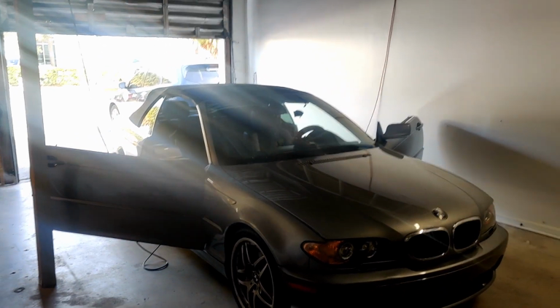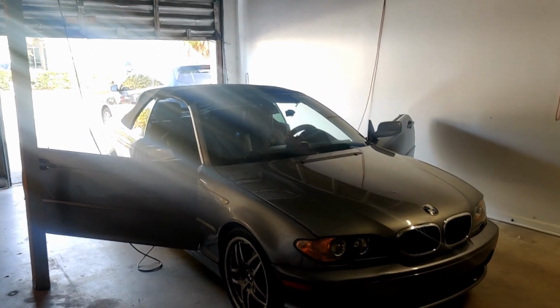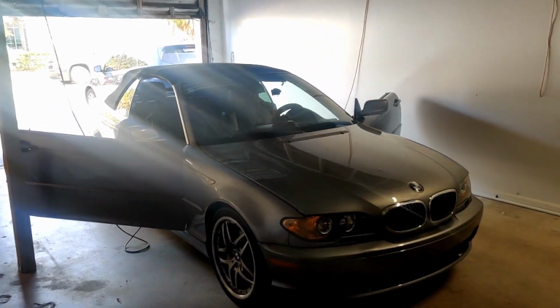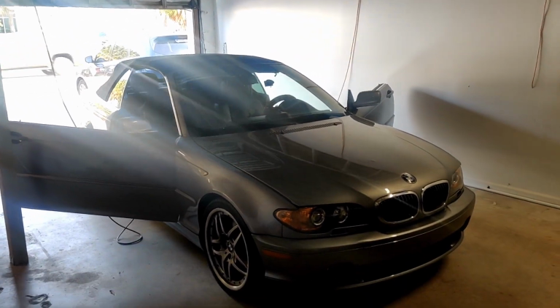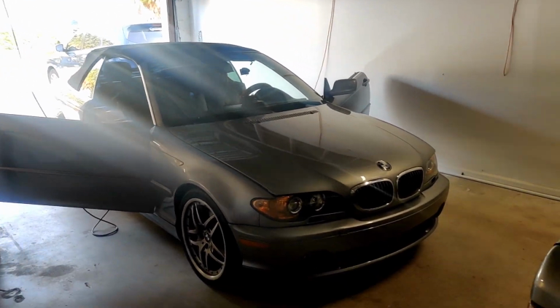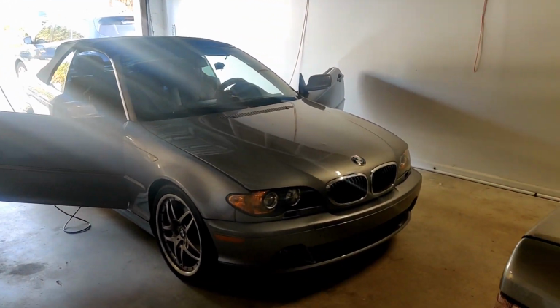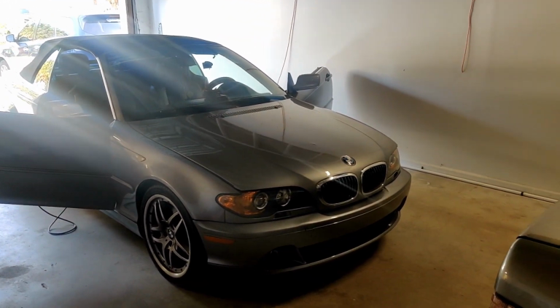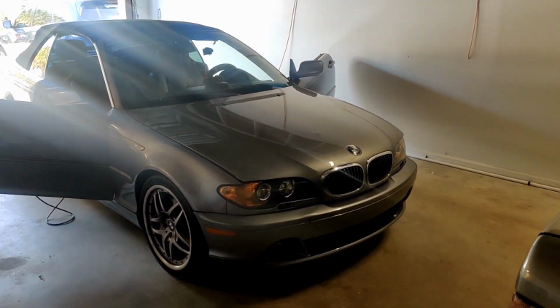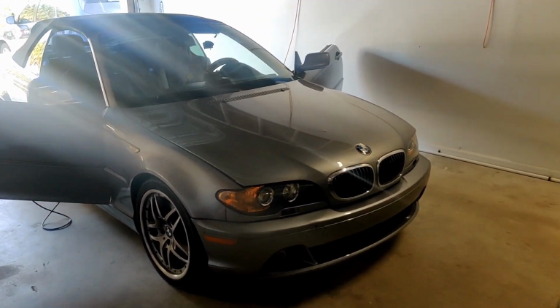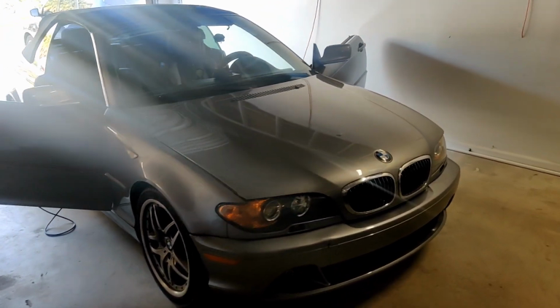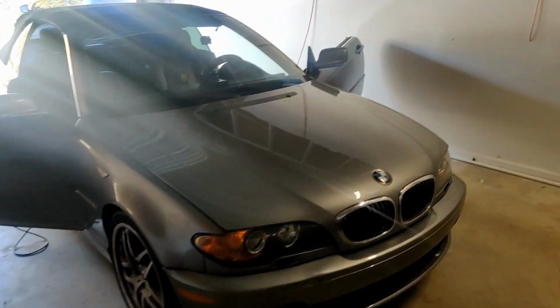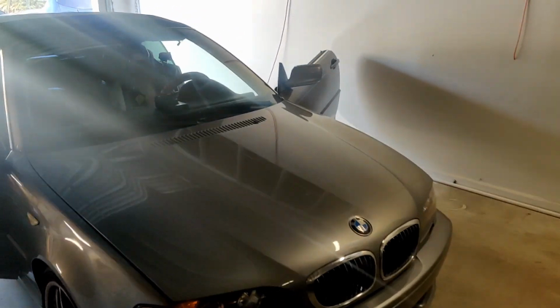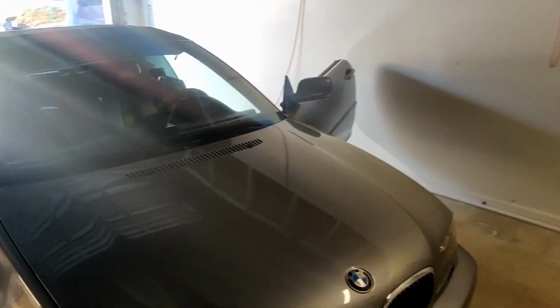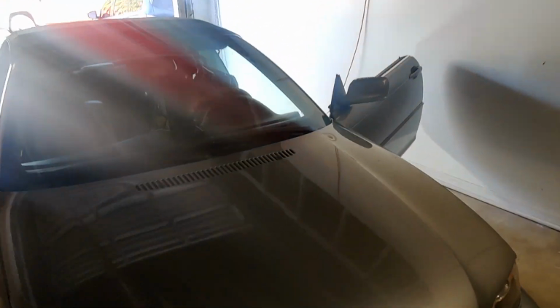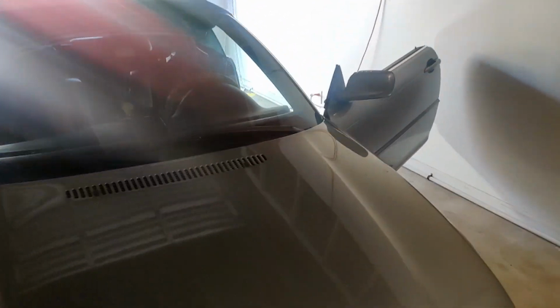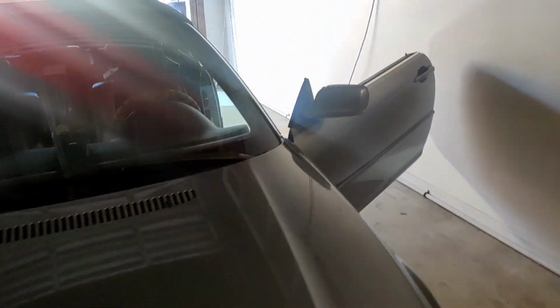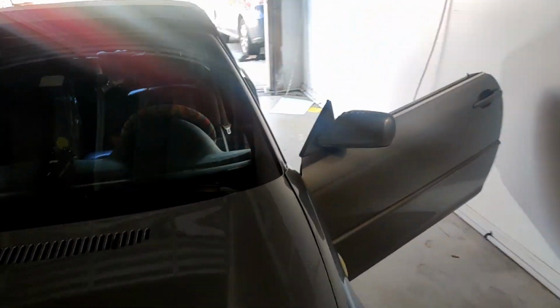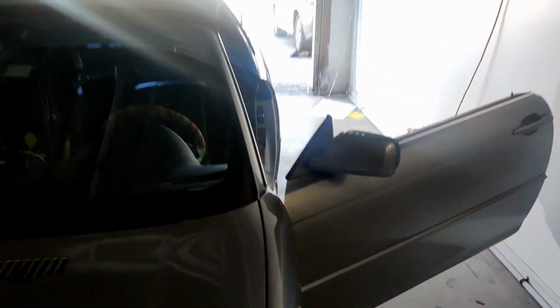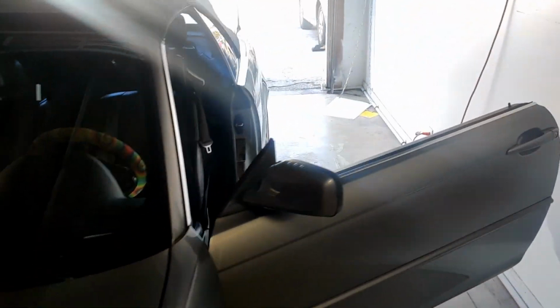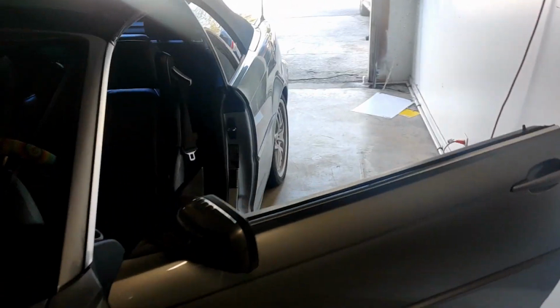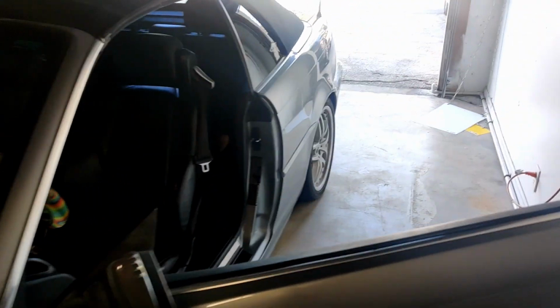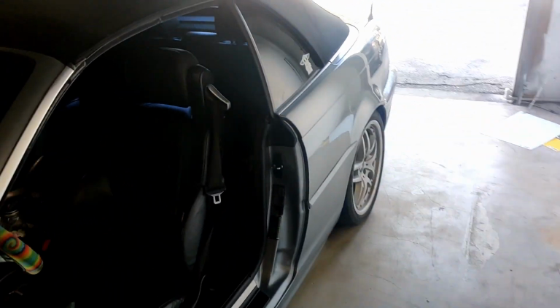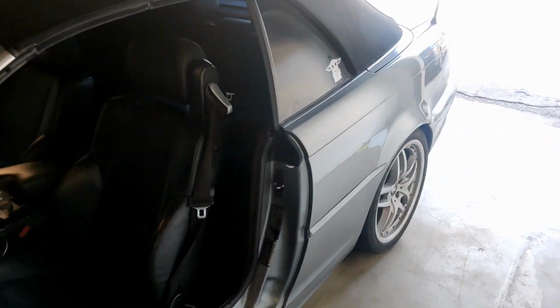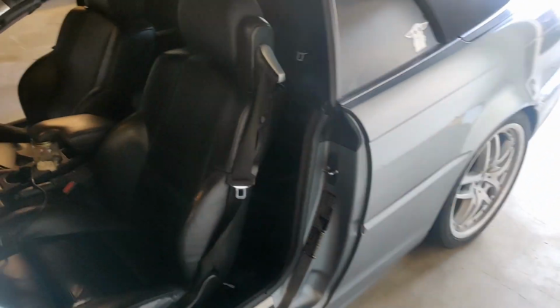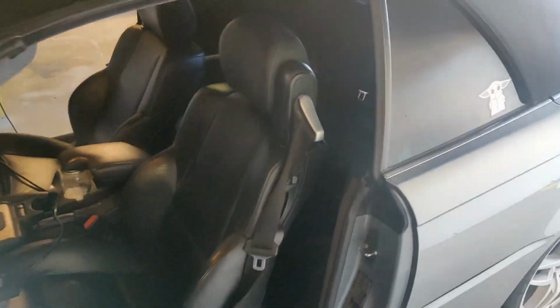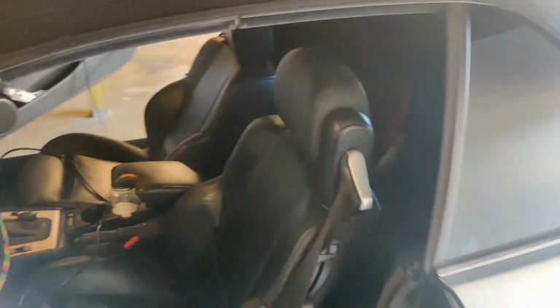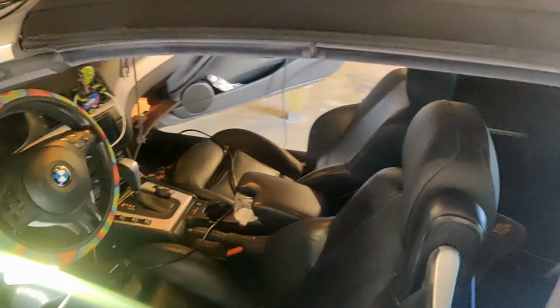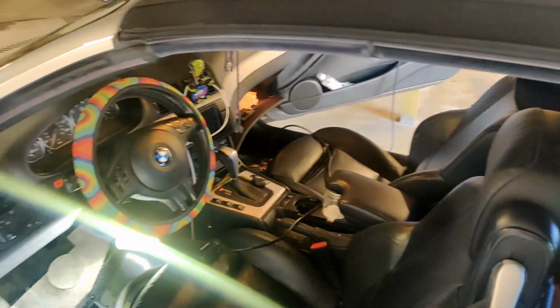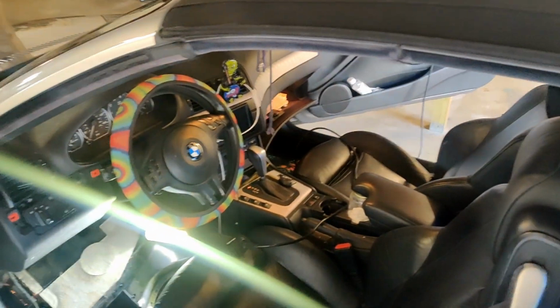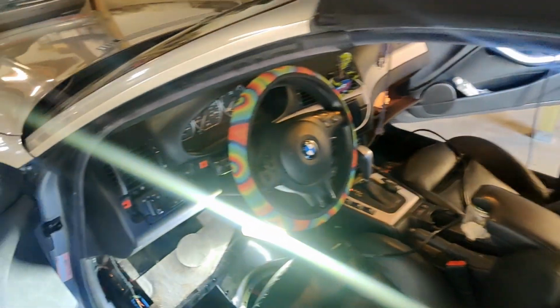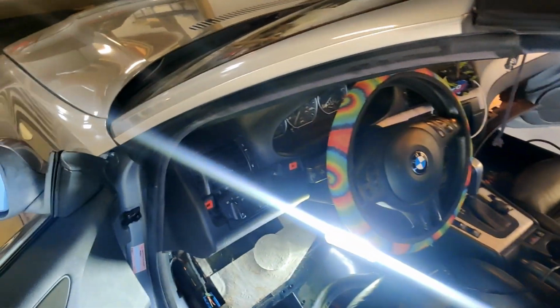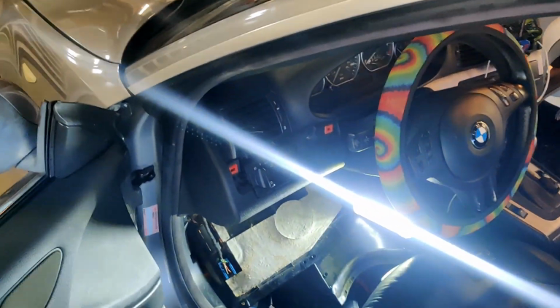What's up guys, ECU team here with you. Today I'm working on an E46 BMW, and I'm going to show you how to bypass the EWS, which is the security module, to determine if that's a problem with starting or not.